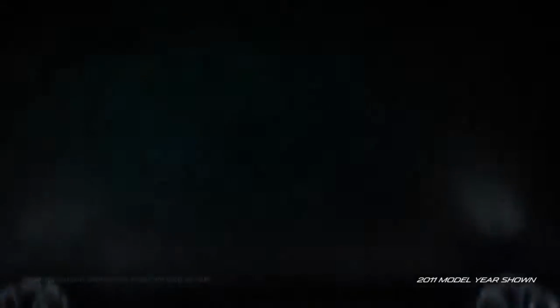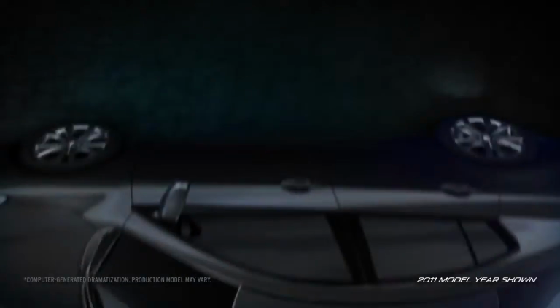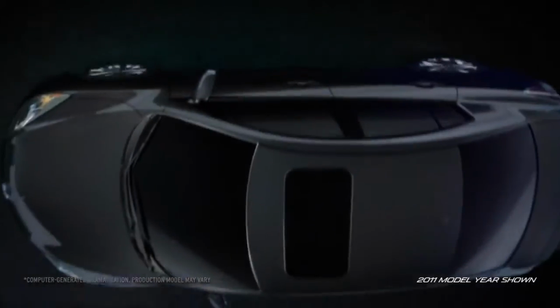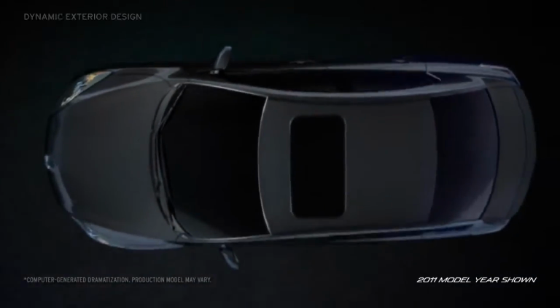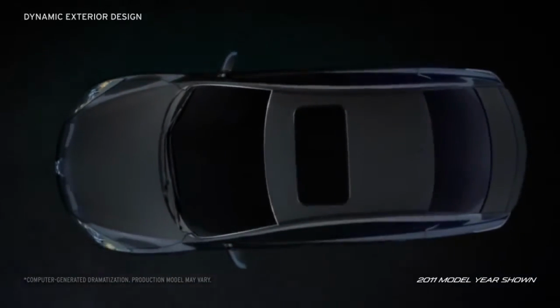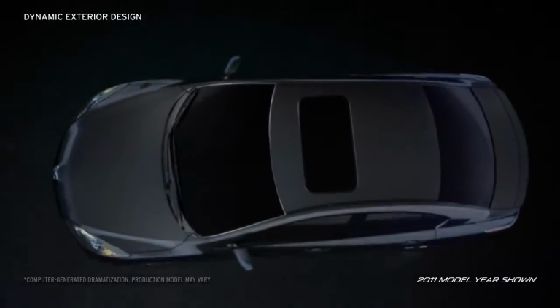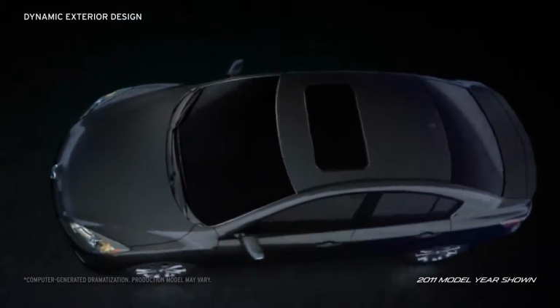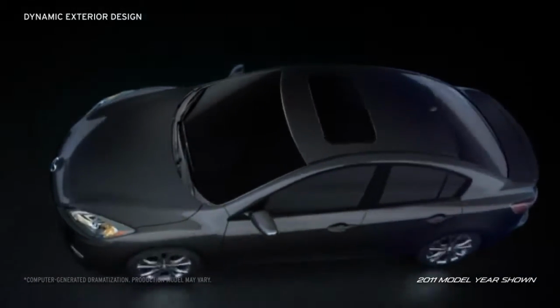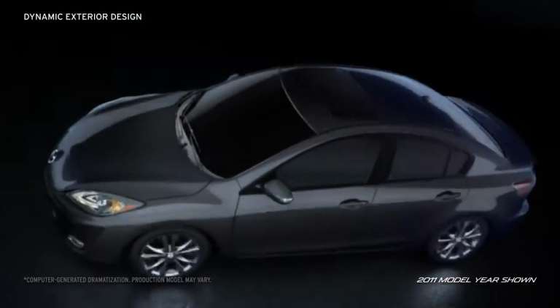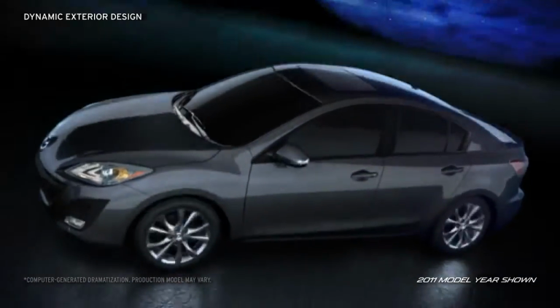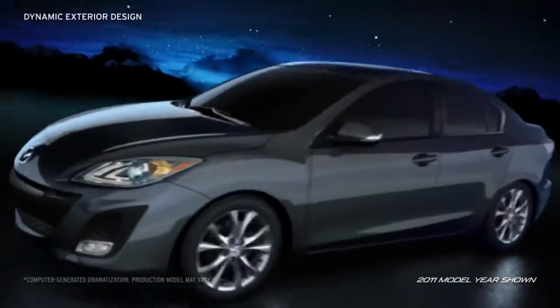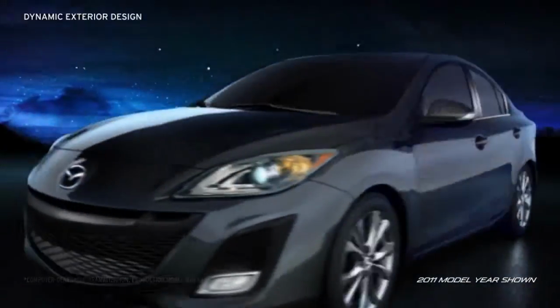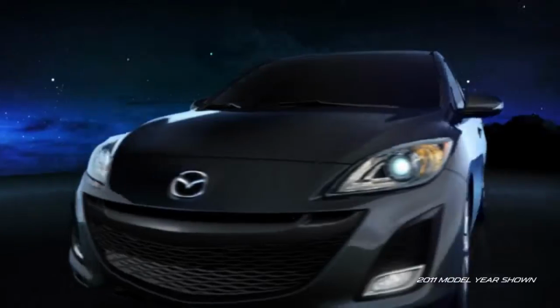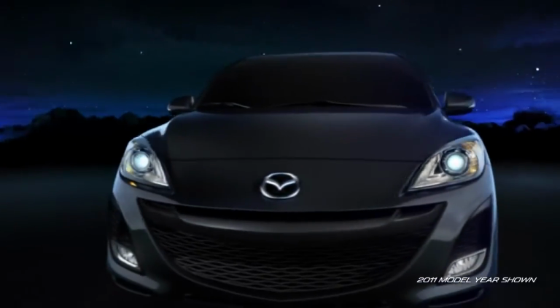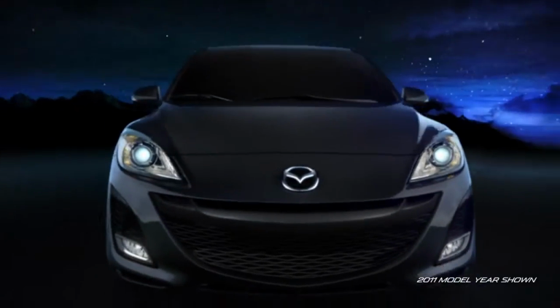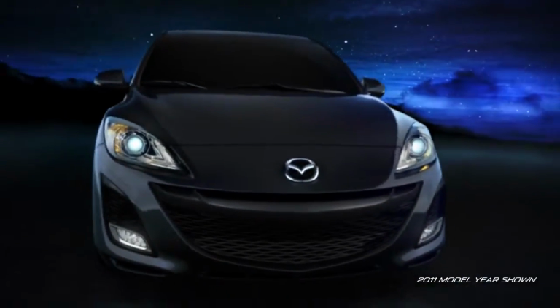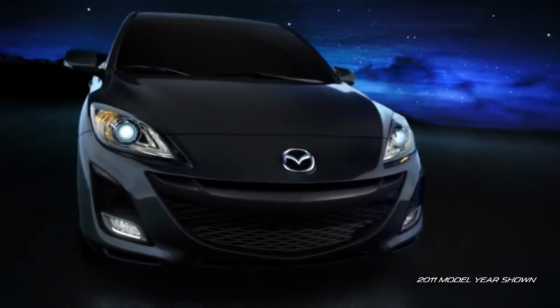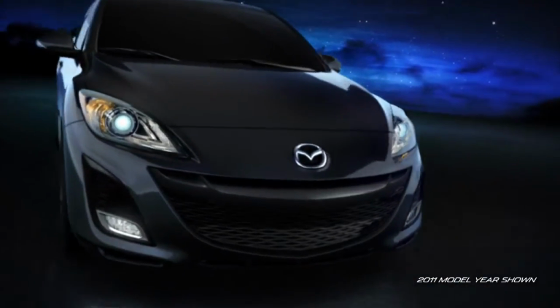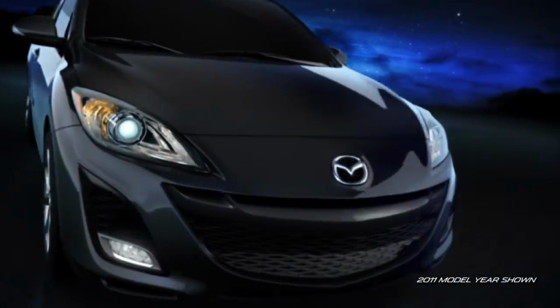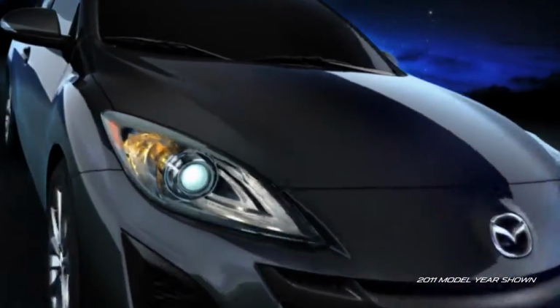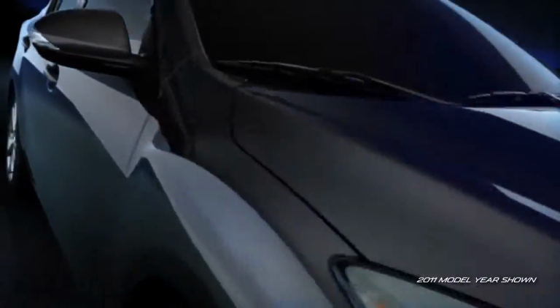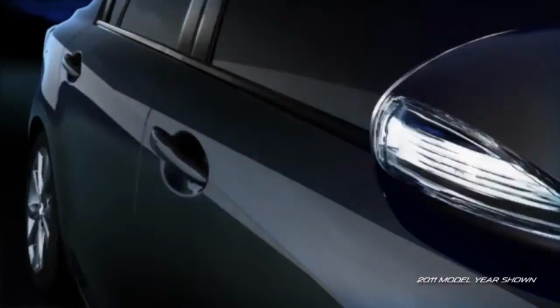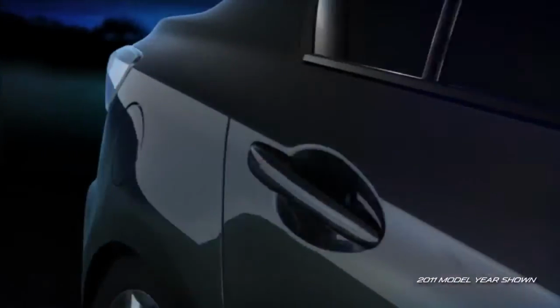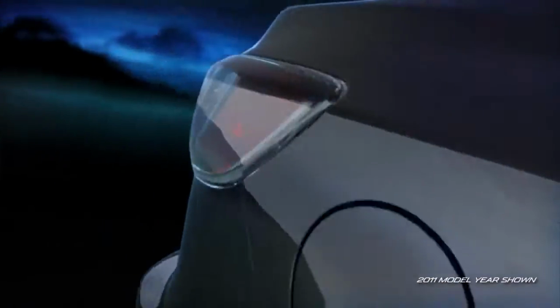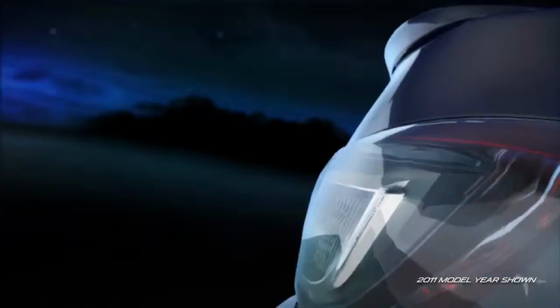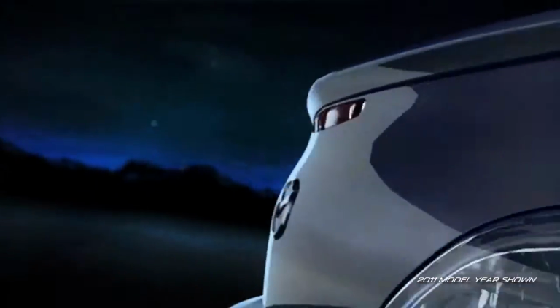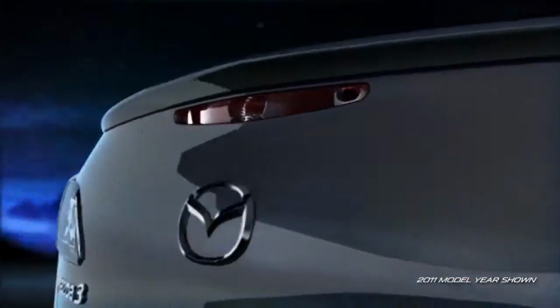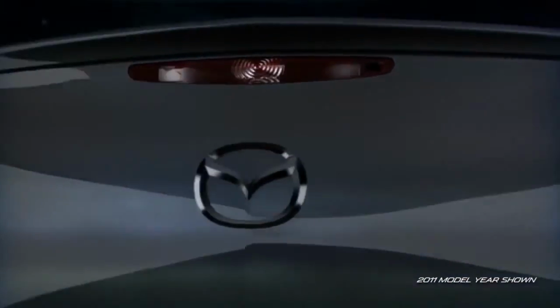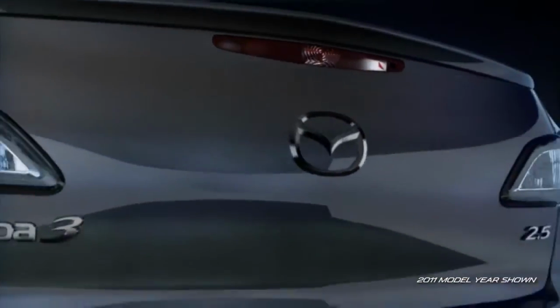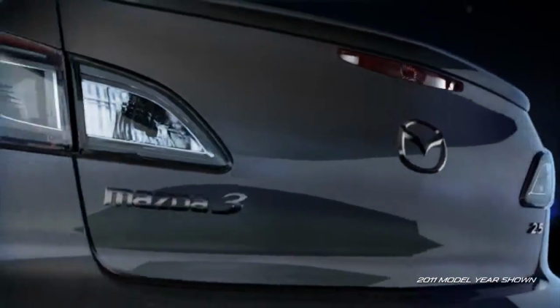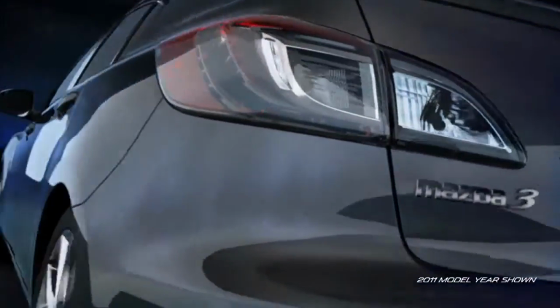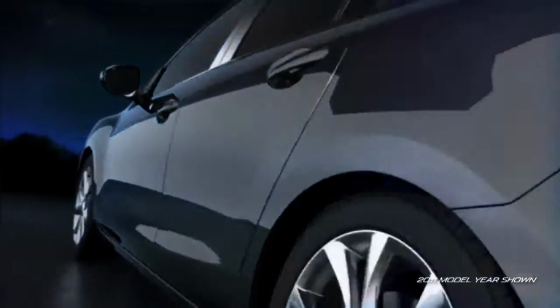The Mazda 3's expressive, dynamic styling and instantly recognizable 5-point grille sends a strong message. This car is made to move. Style is in the details, and the Mazda 3 has no shortage of them.